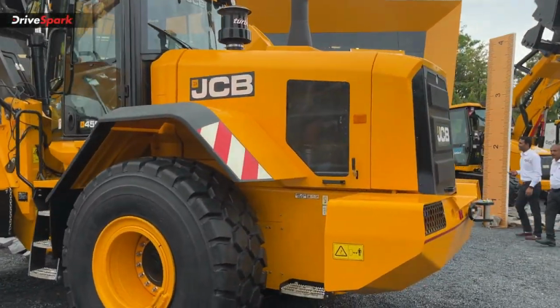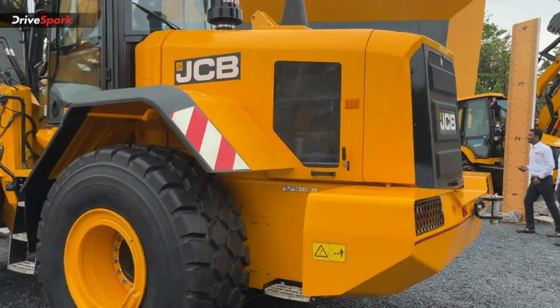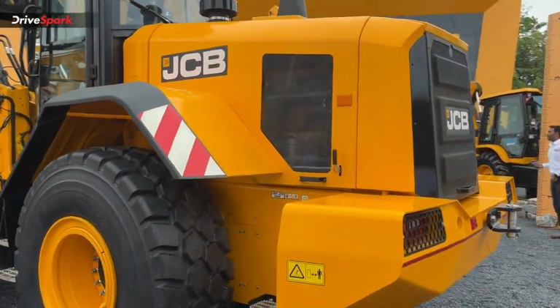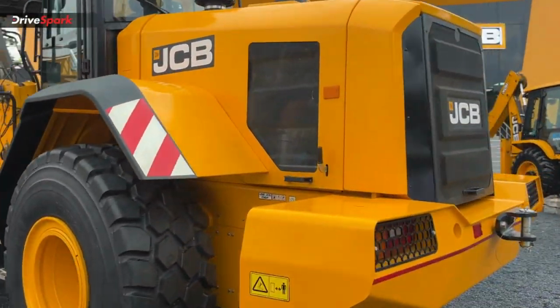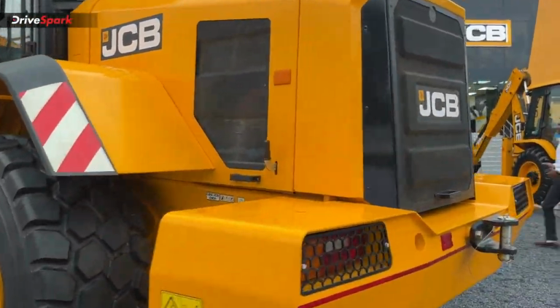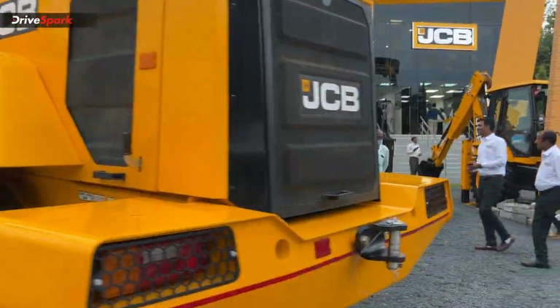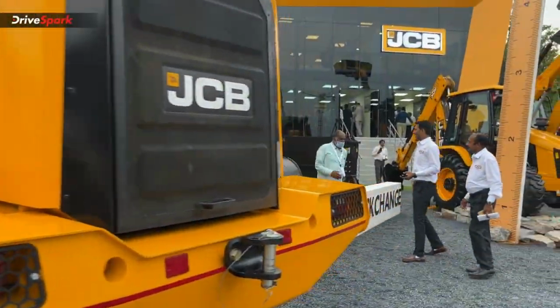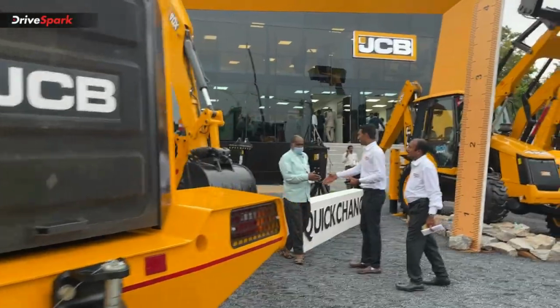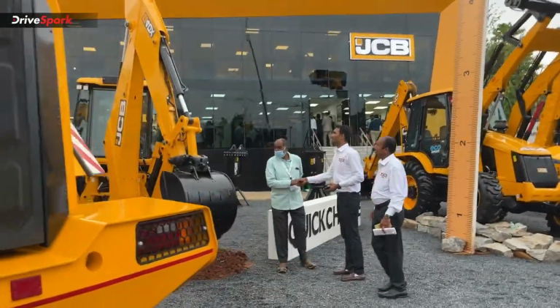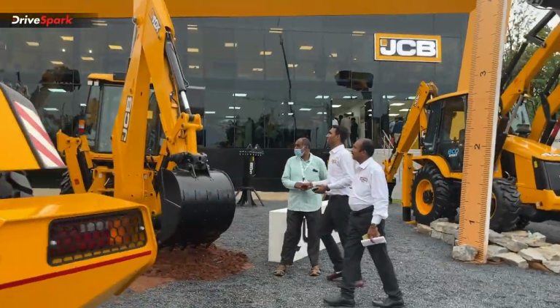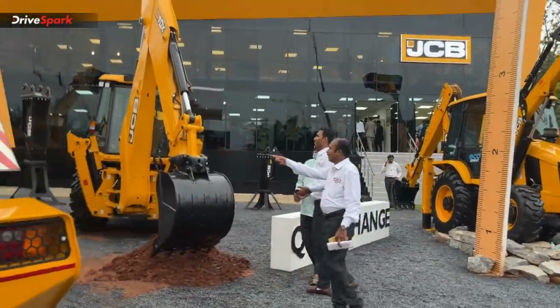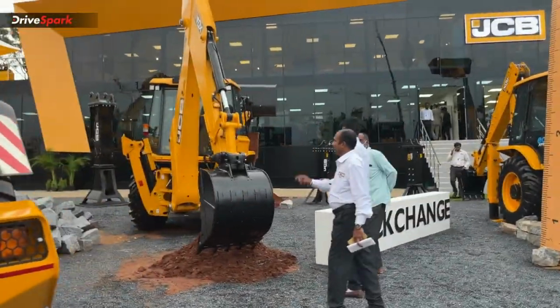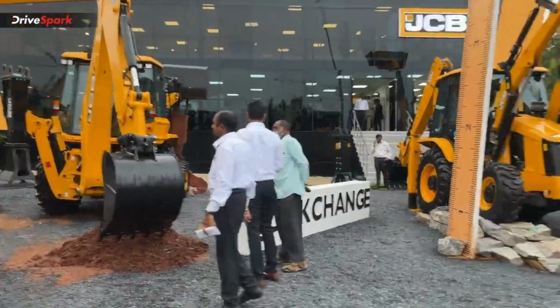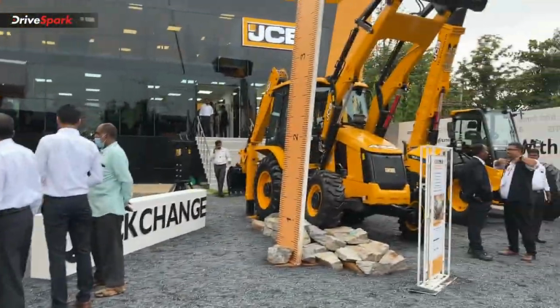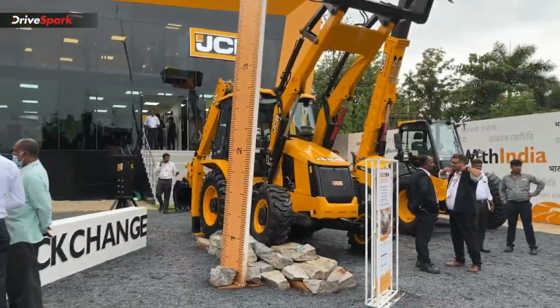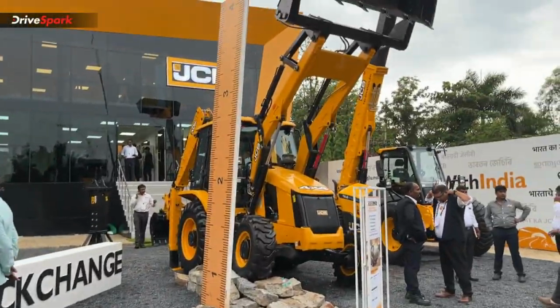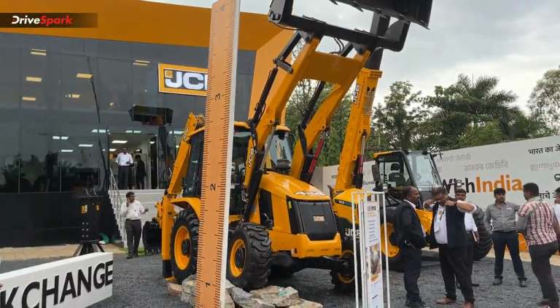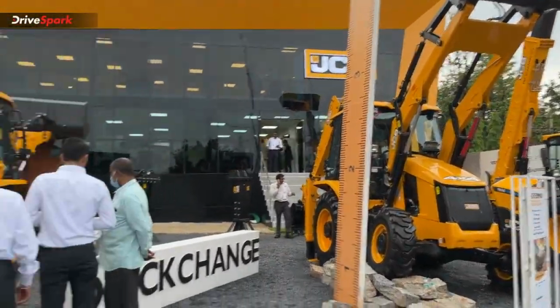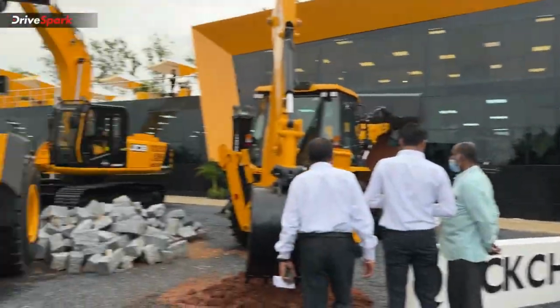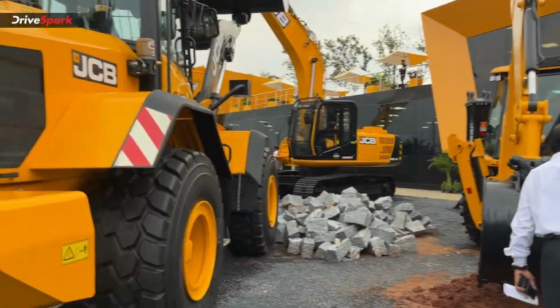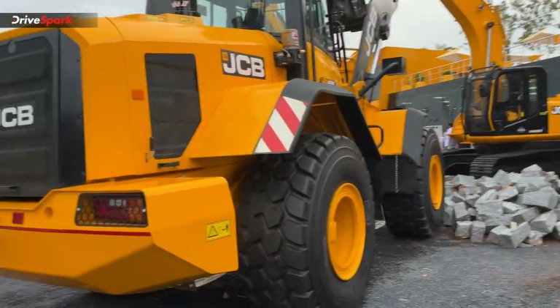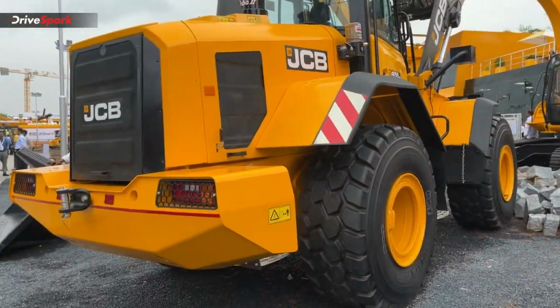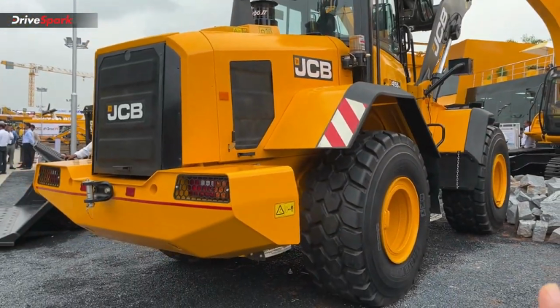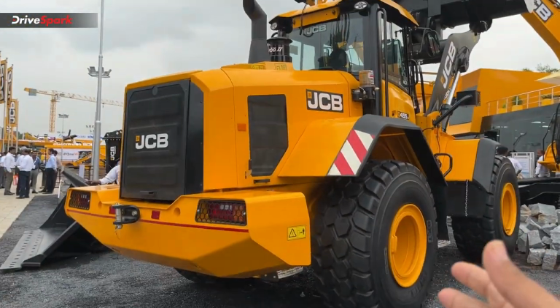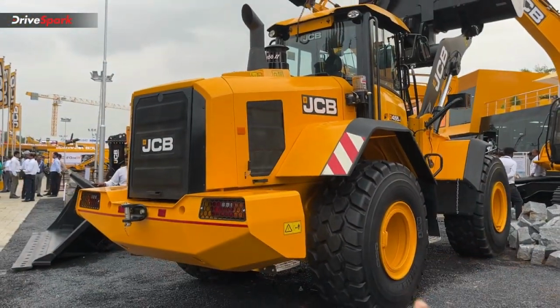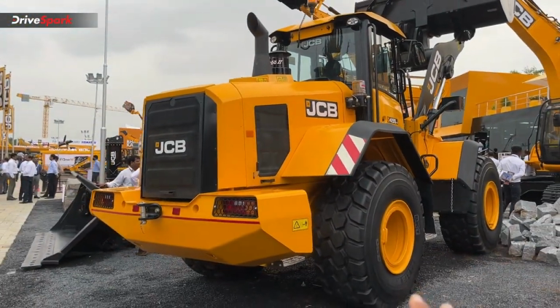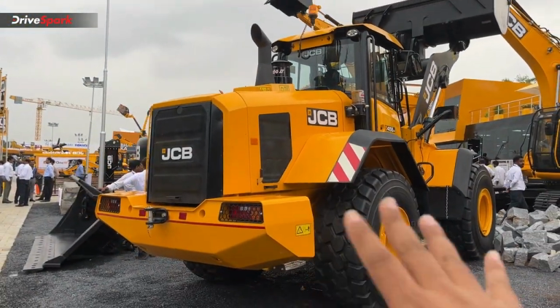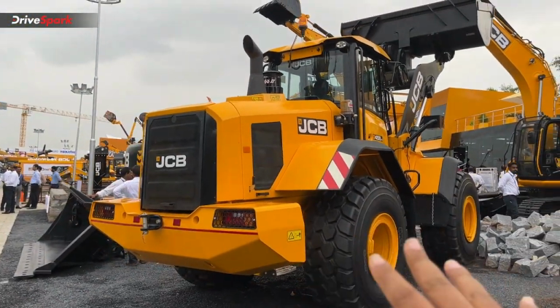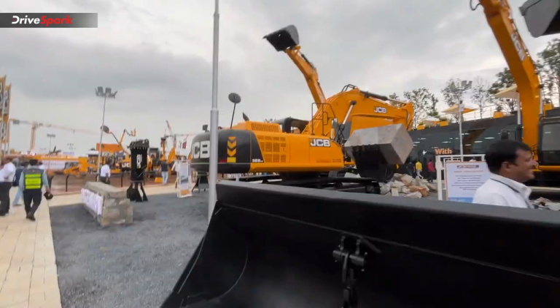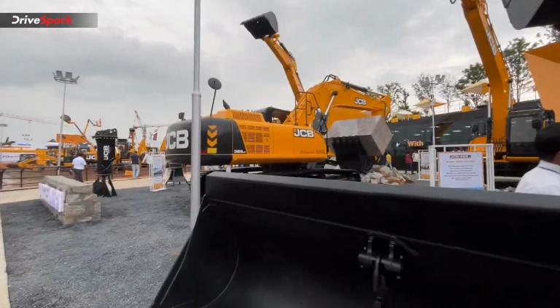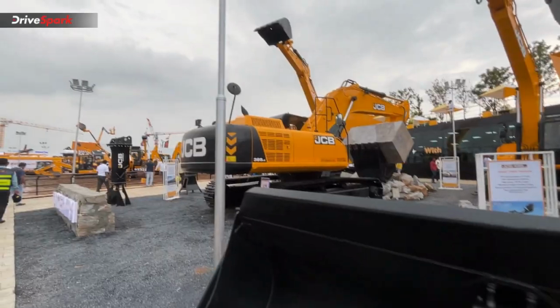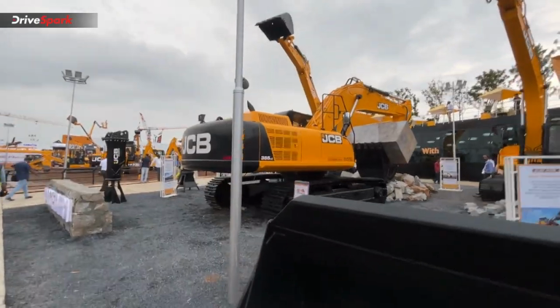Basically, there is heavy machinery here. There is also a scale here. You can see huge, huge tires and there is a lot of equipment here.